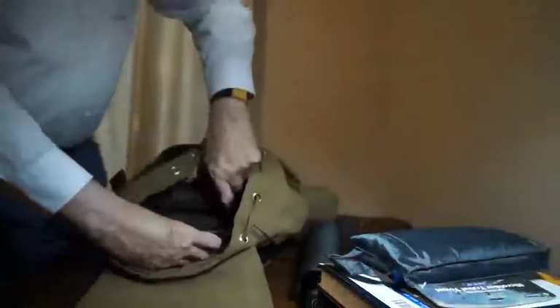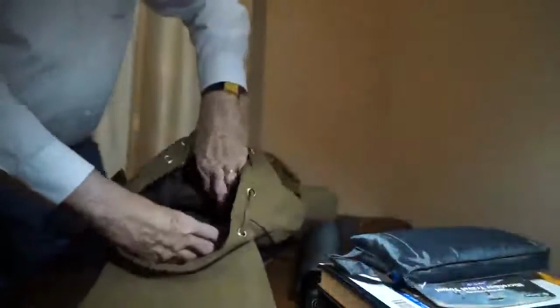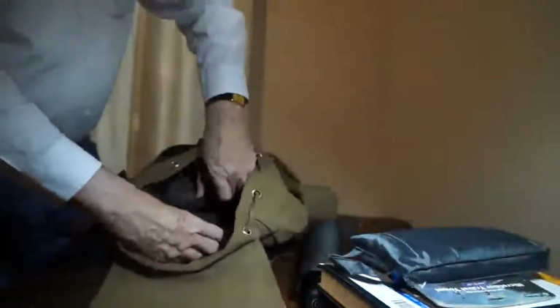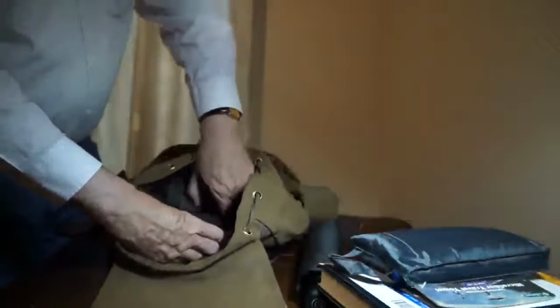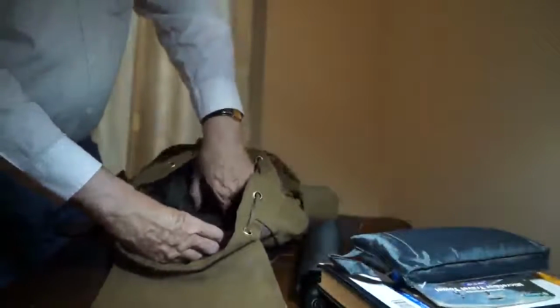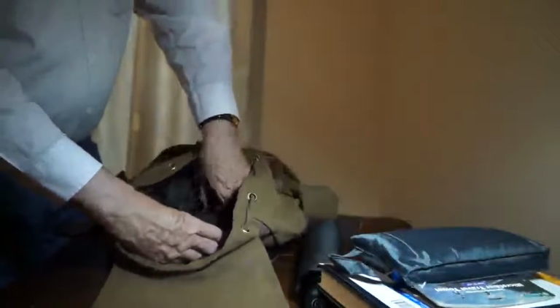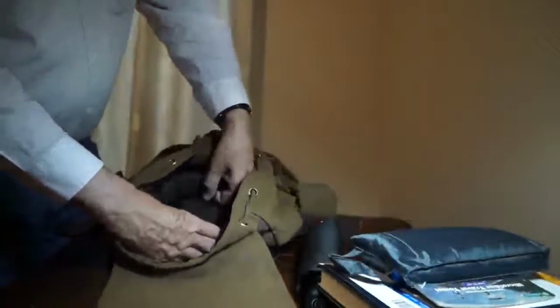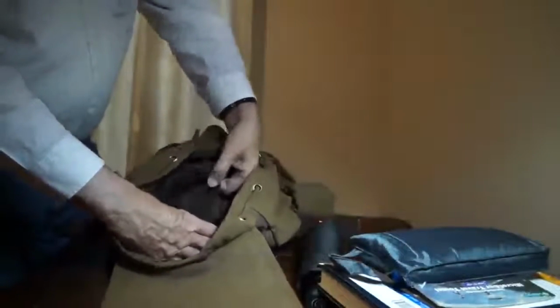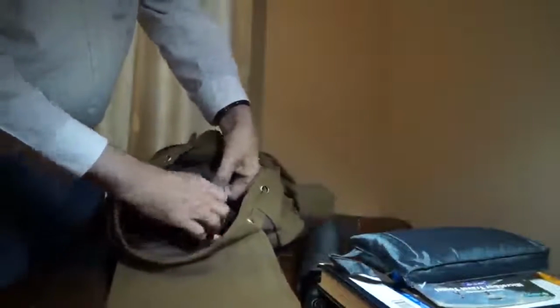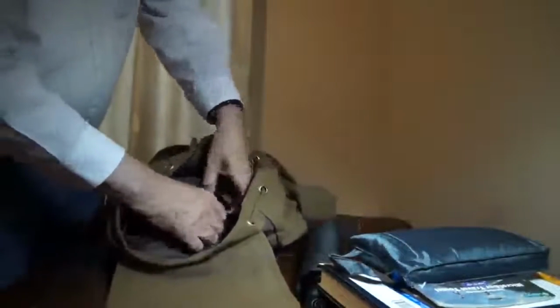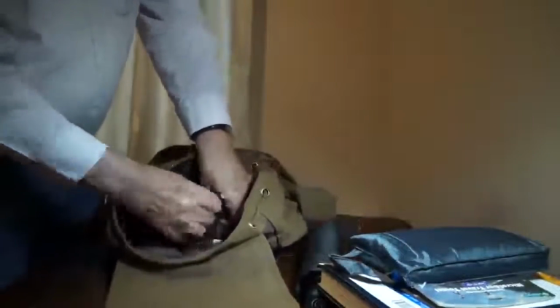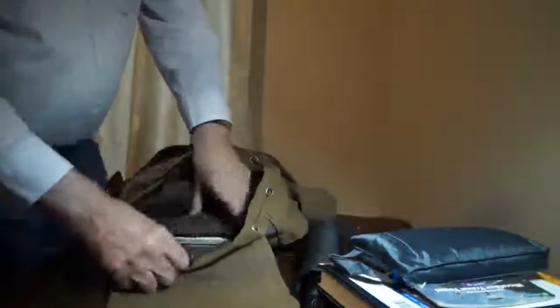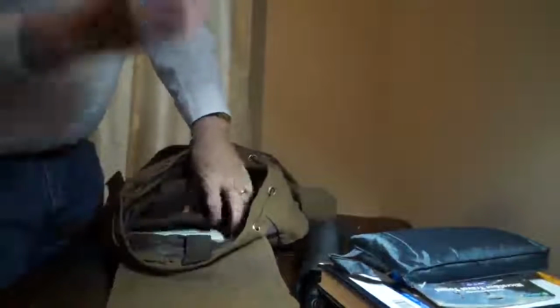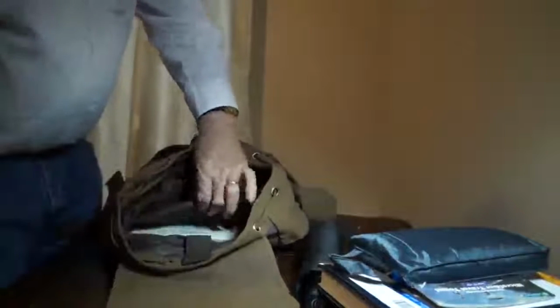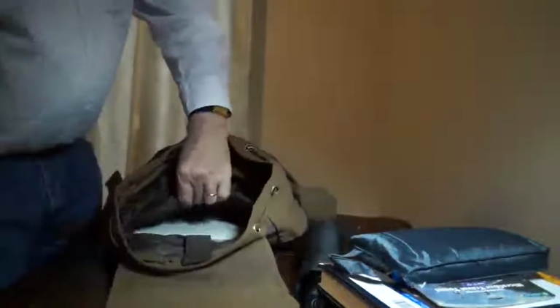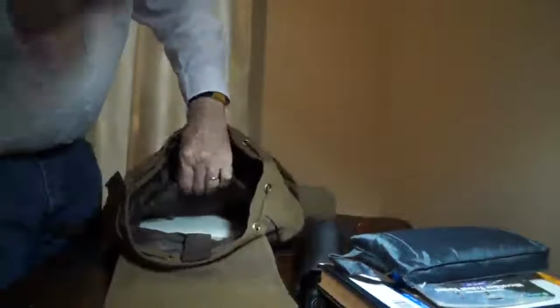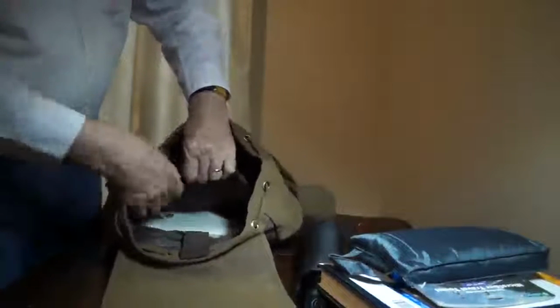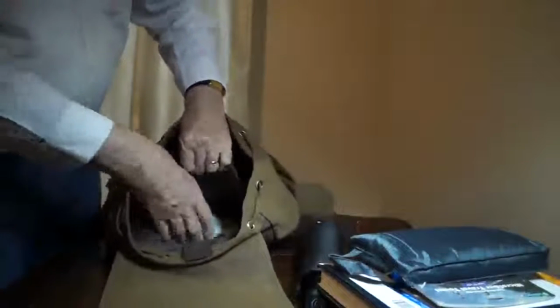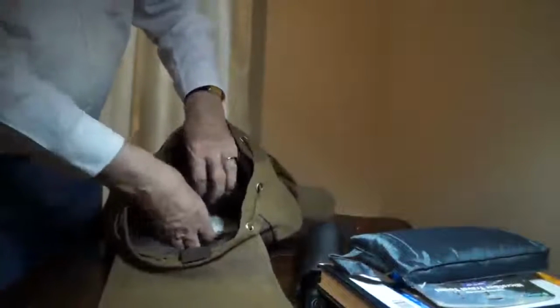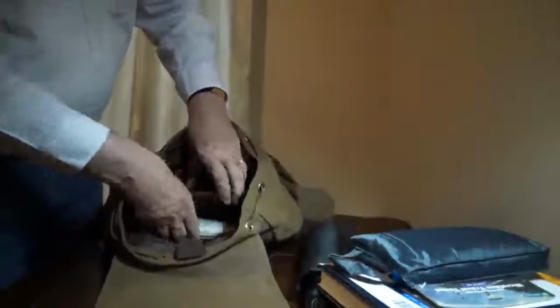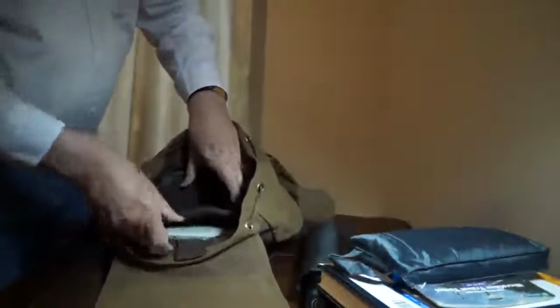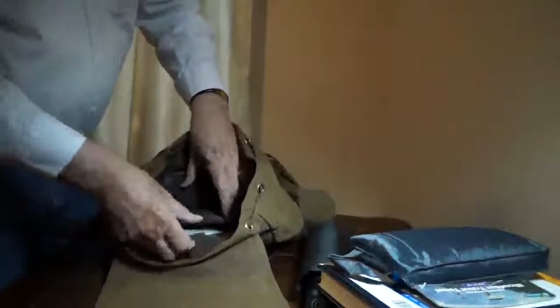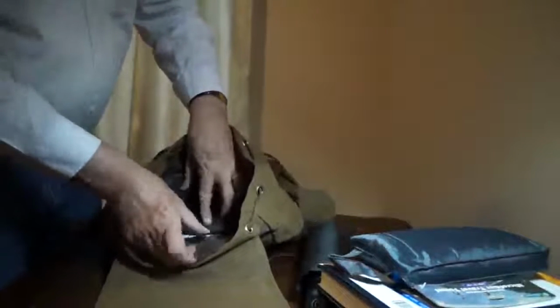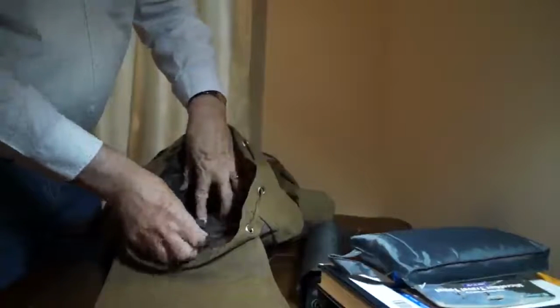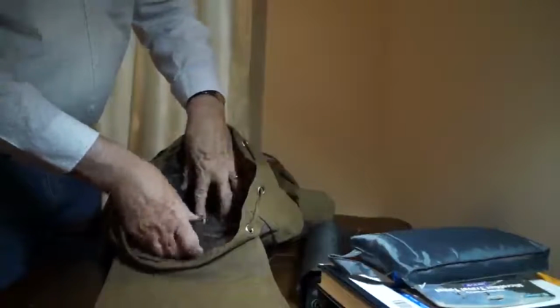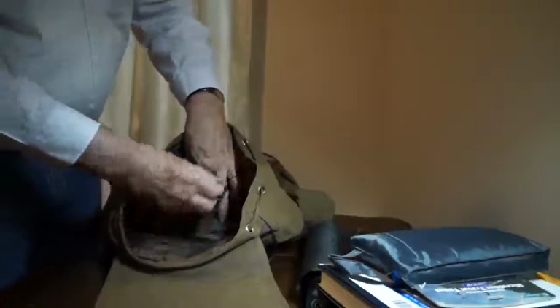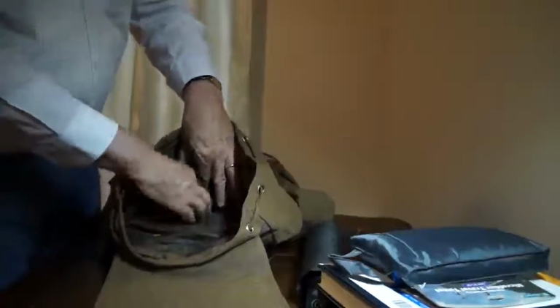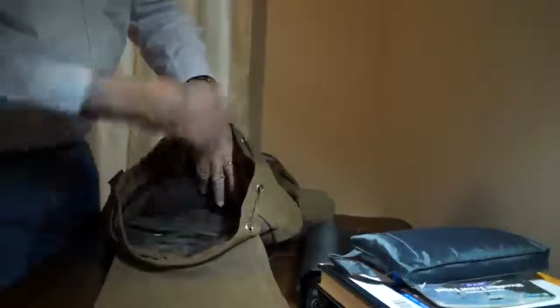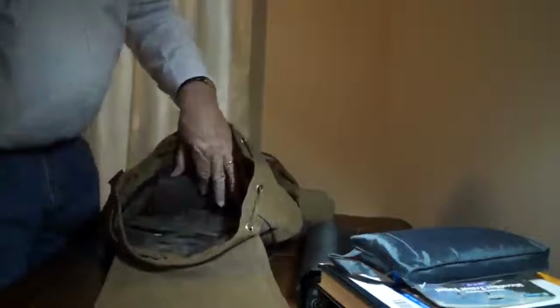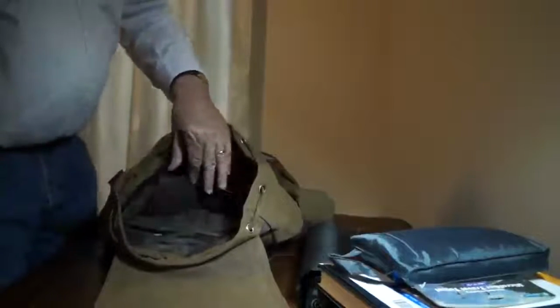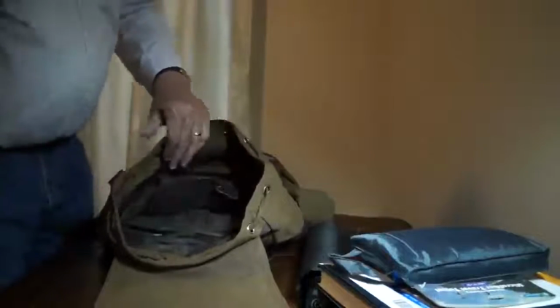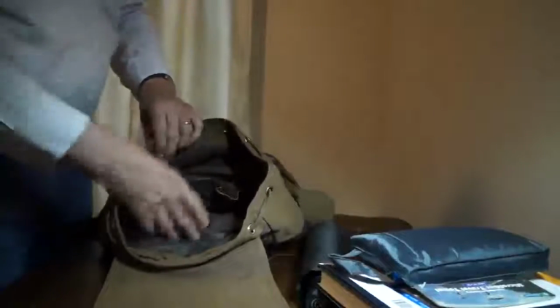And then of course you've got room for your laptop. This is well padded and has a velcro elastic strap that holds it in place.